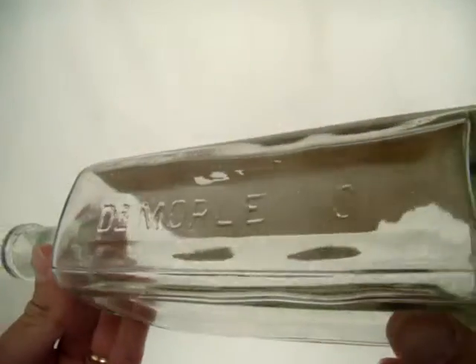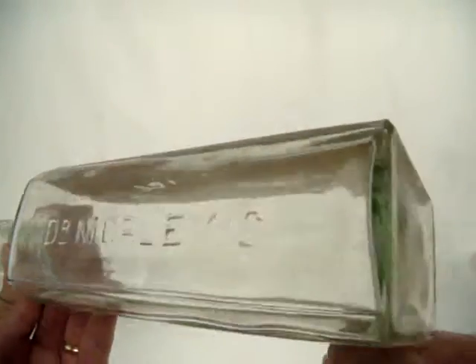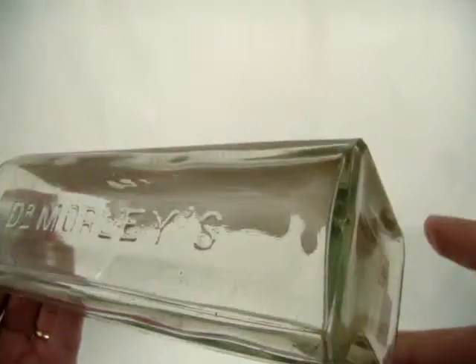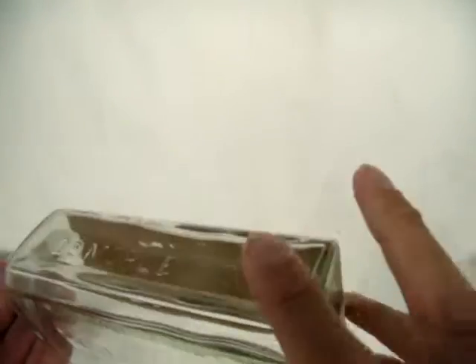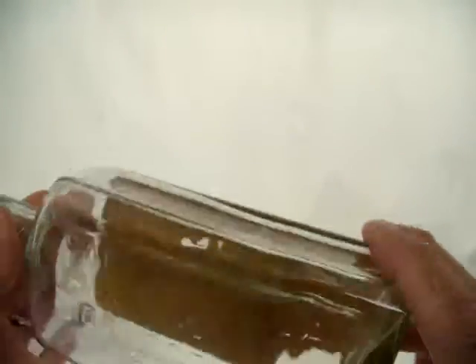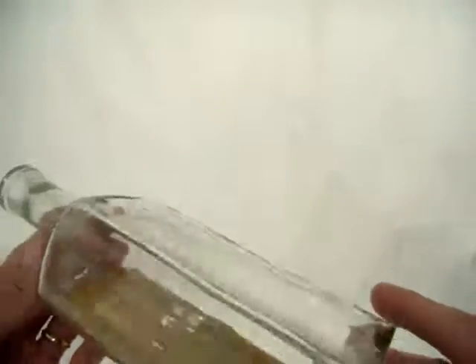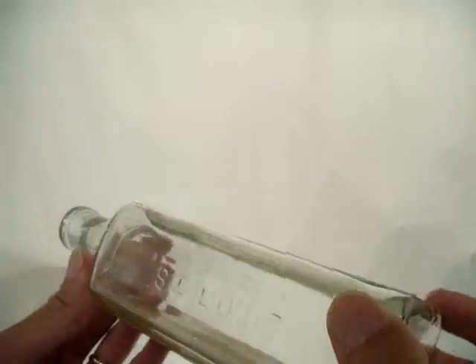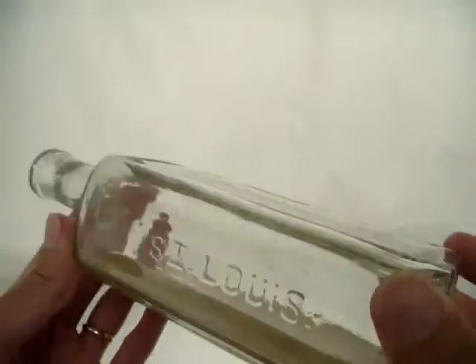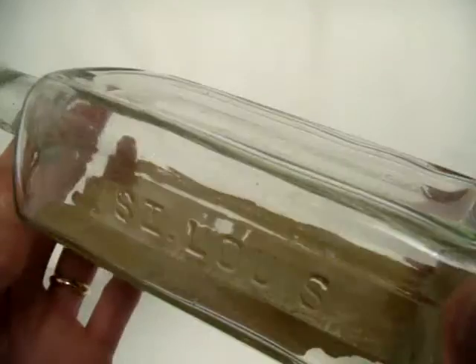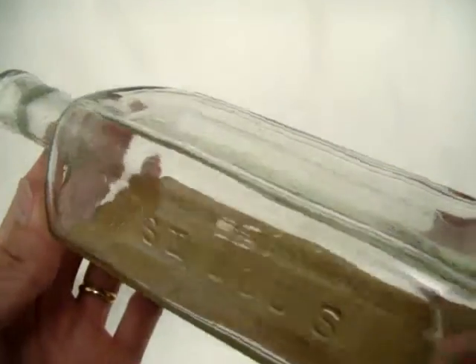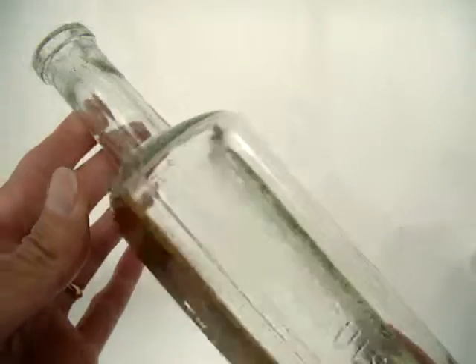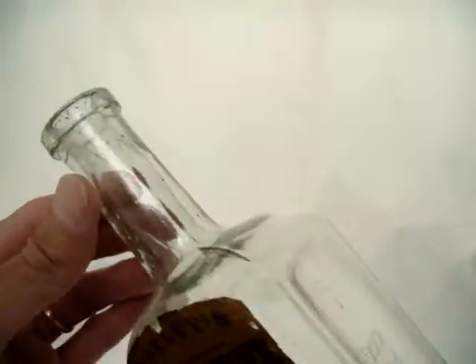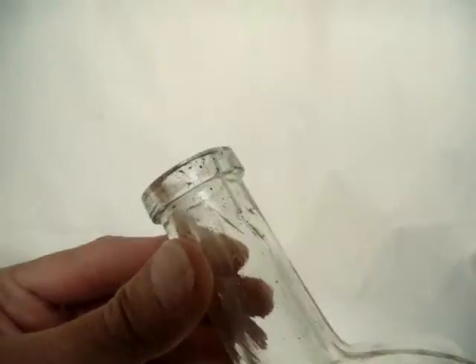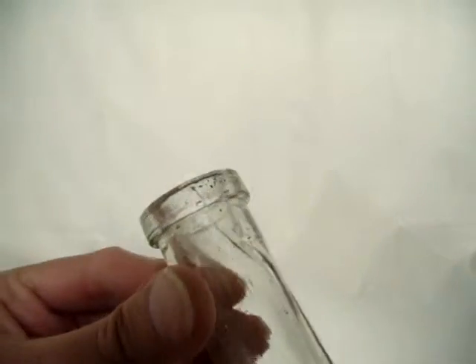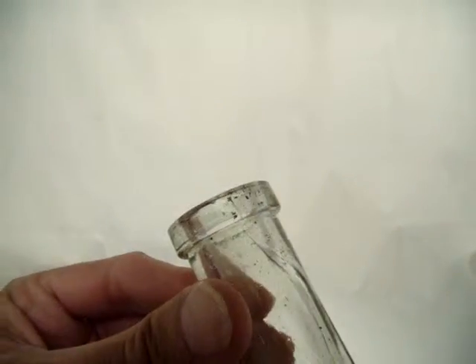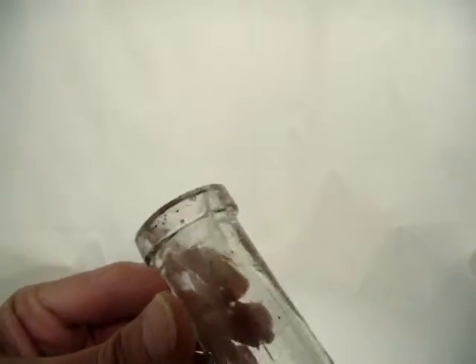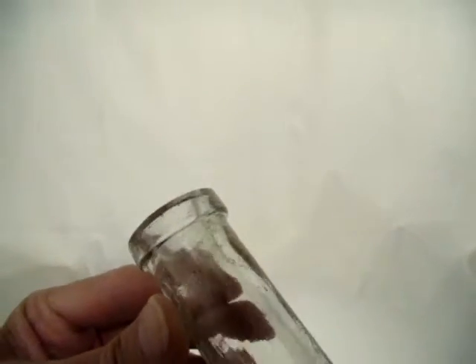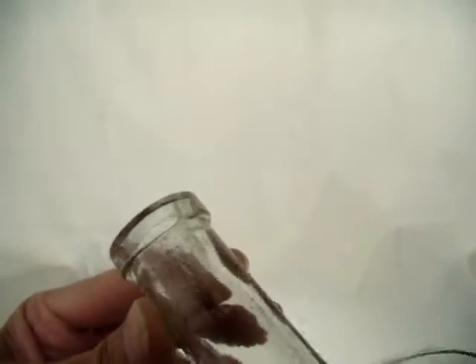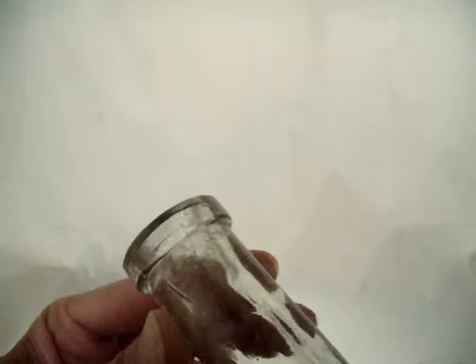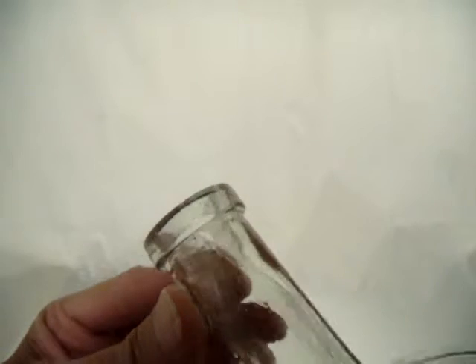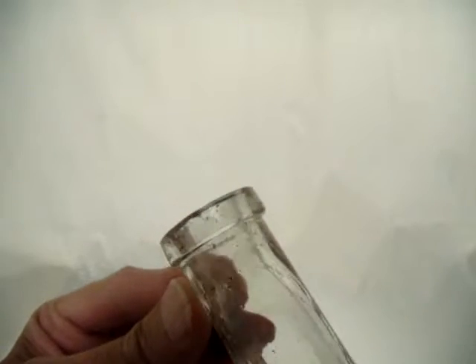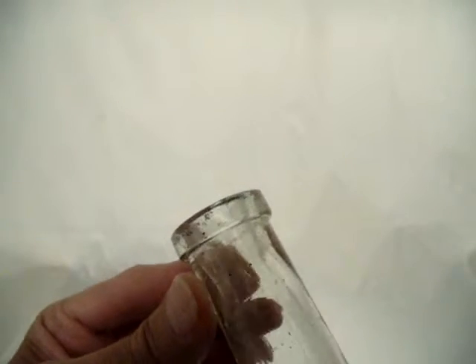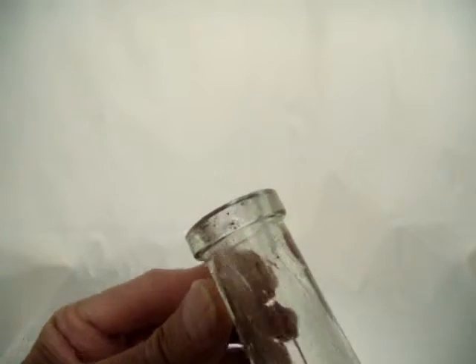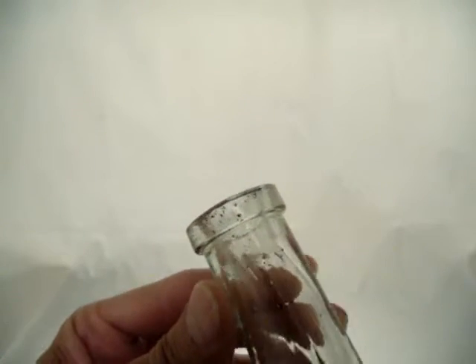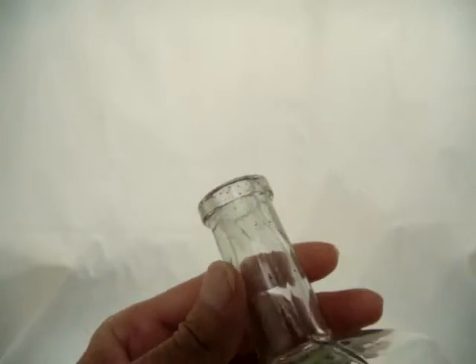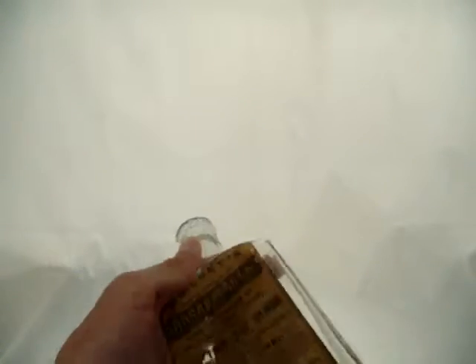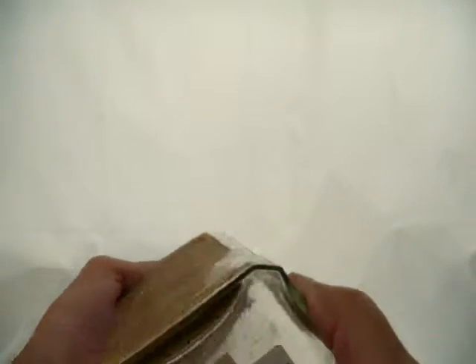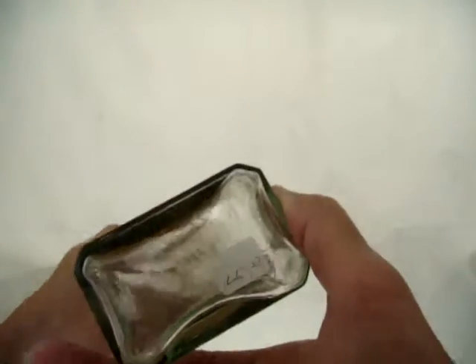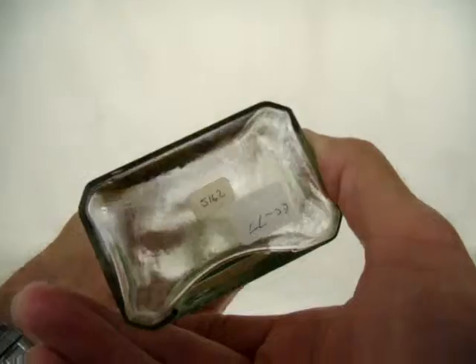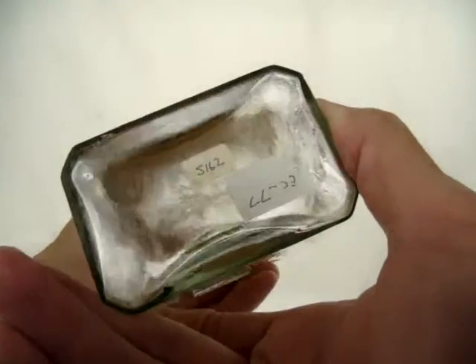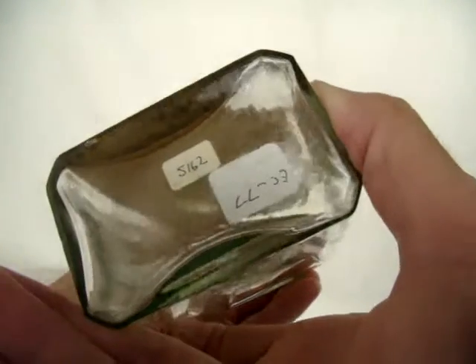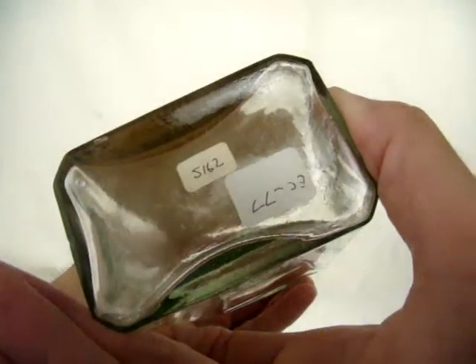Dr. Morley's on this side. And it's a St. Louis bottle, tool top — borderline just being a ply top, but got a smooth base on it.